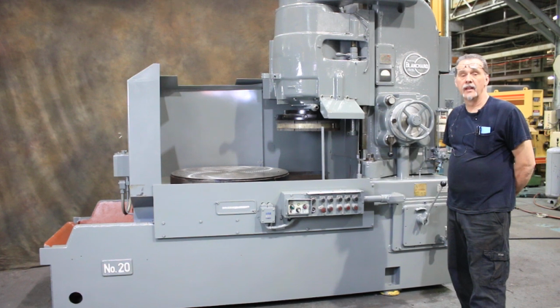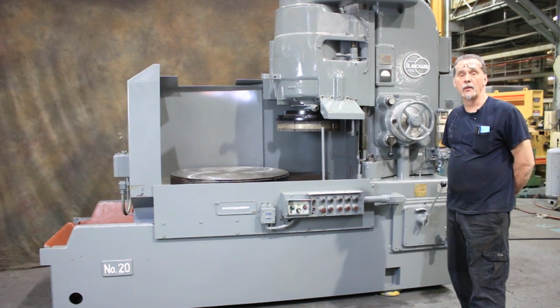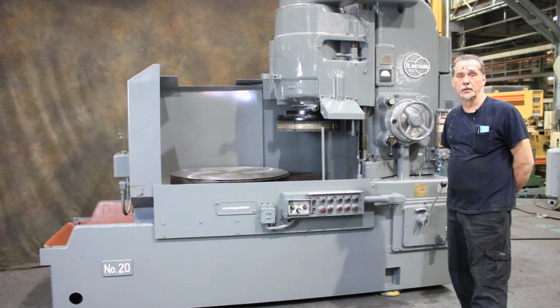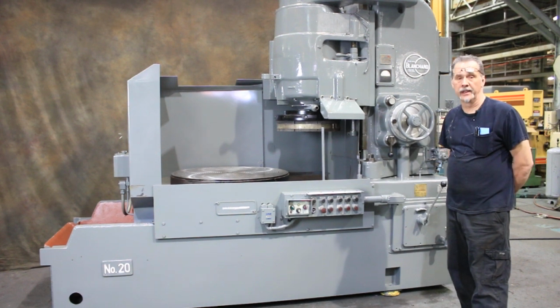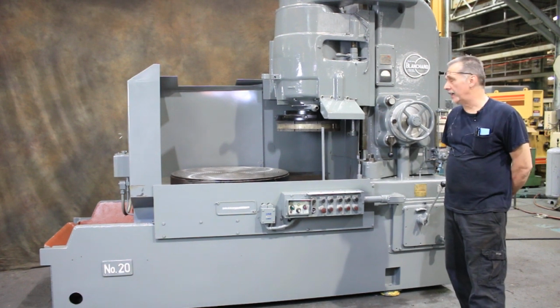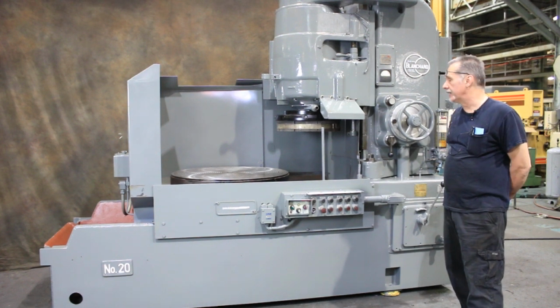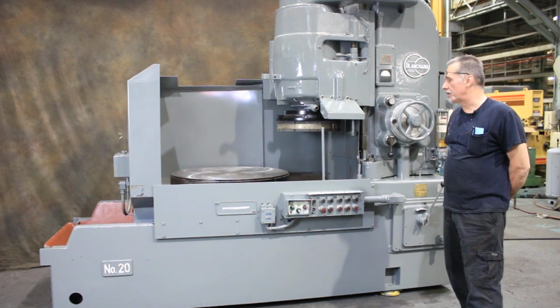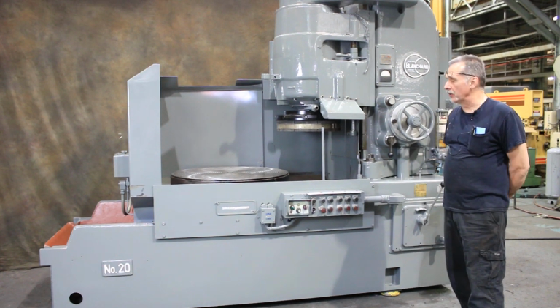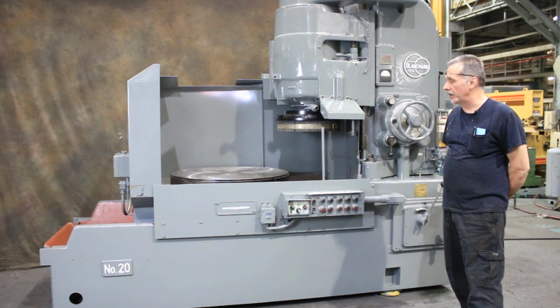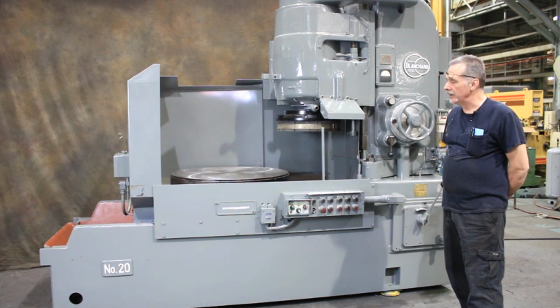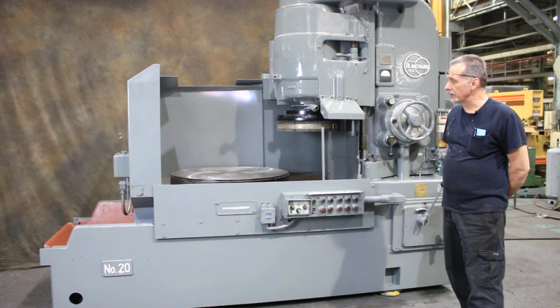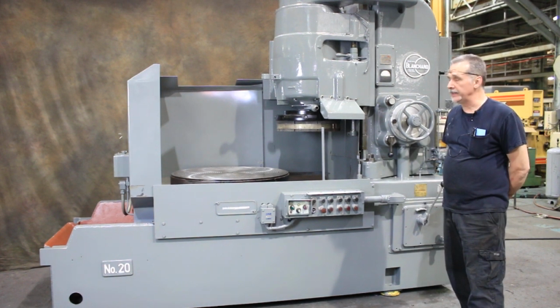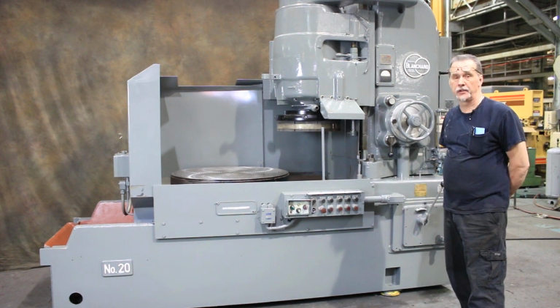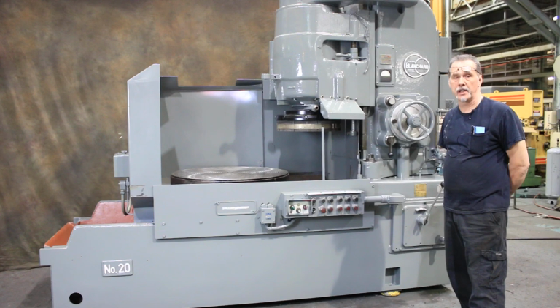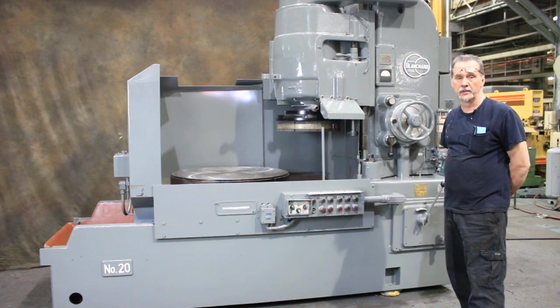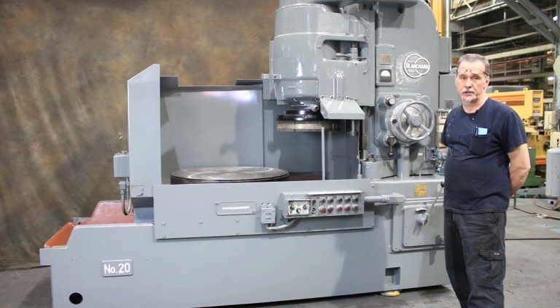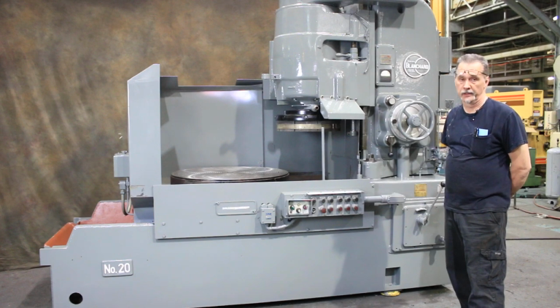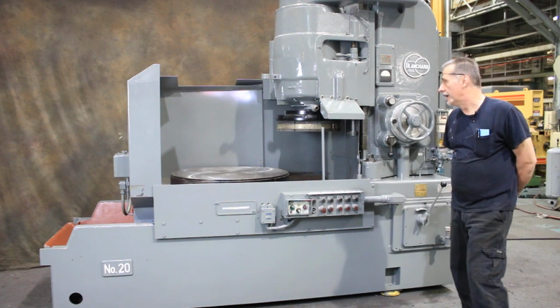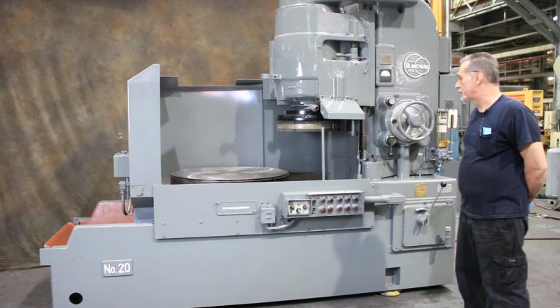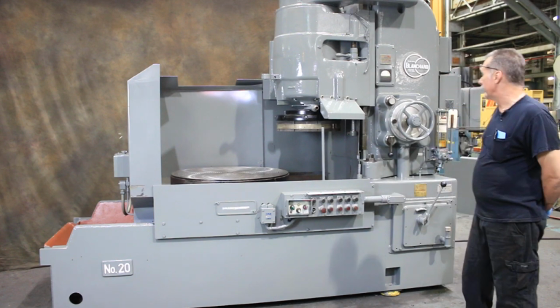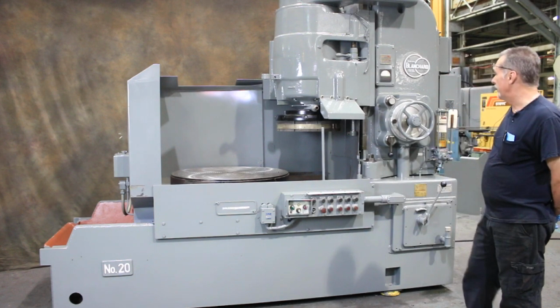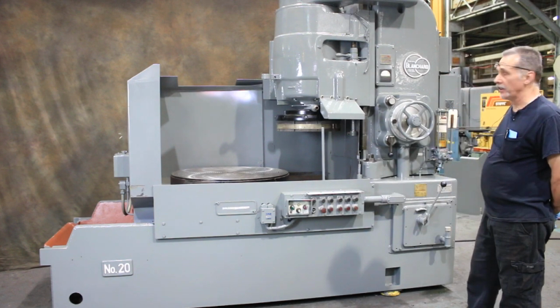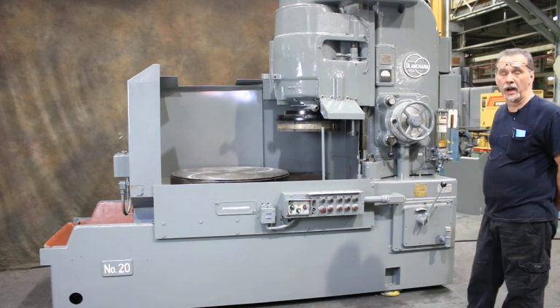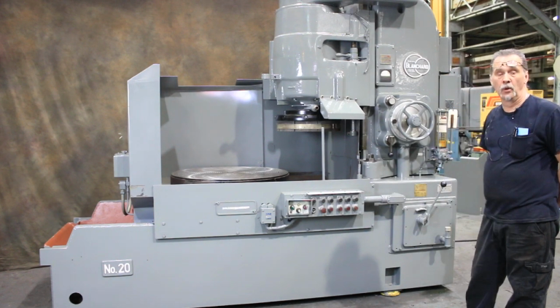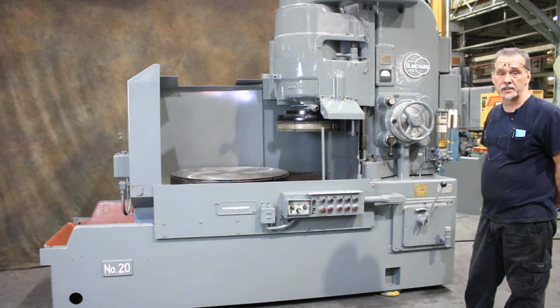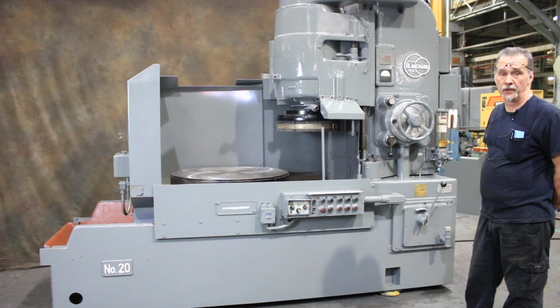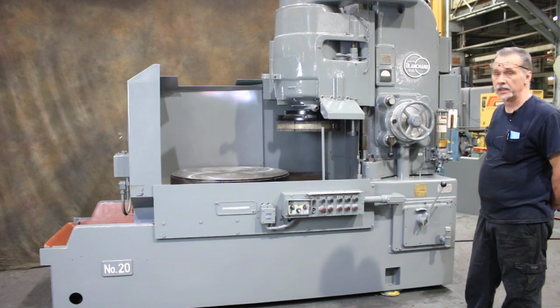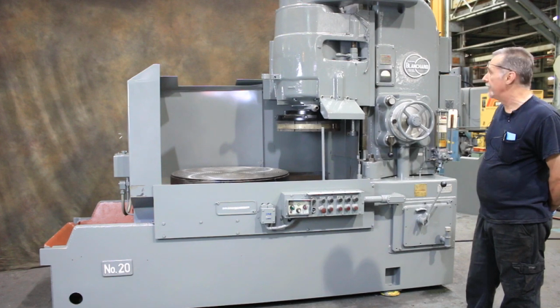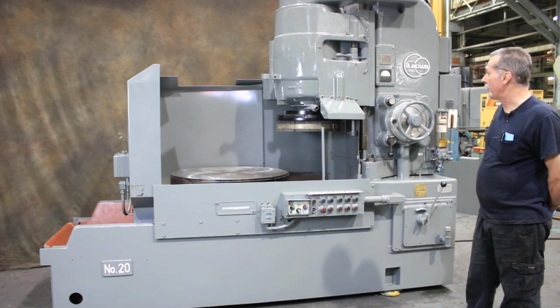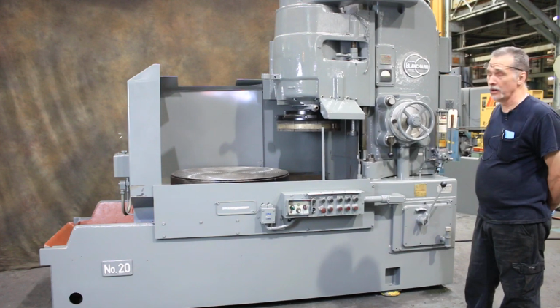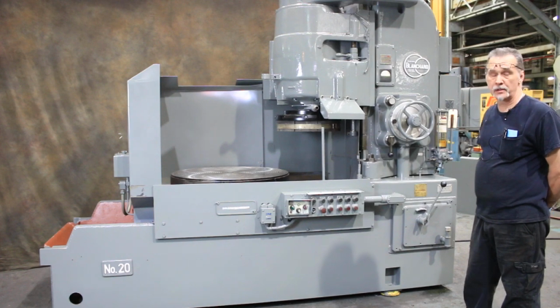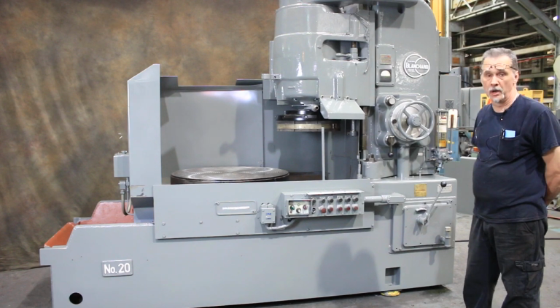Welcome to our video. Today we're going to demonstrate a Blanchard Model 20-36 Rotary Surface Grinder. This particular machine is currently wired for 460 volts and features a 30 horsepower spindle motor.